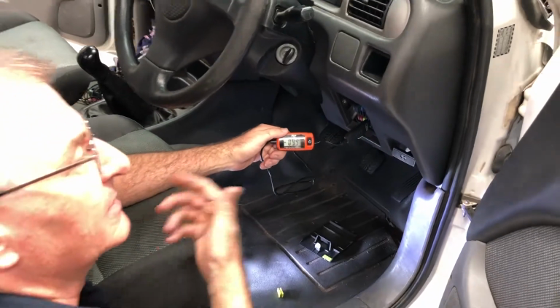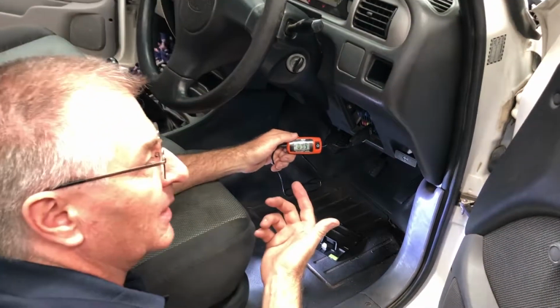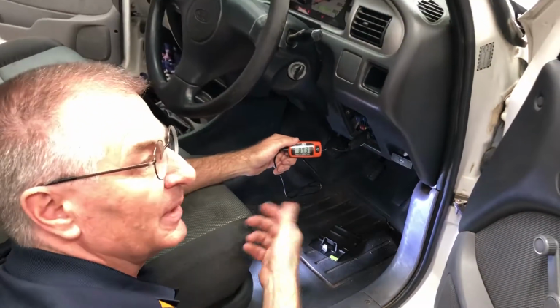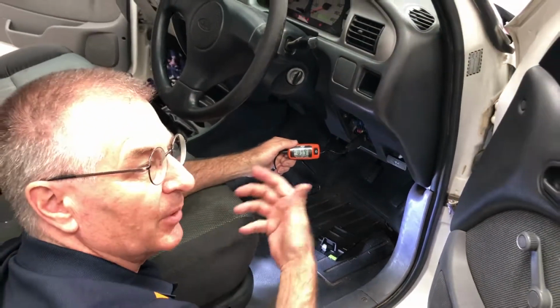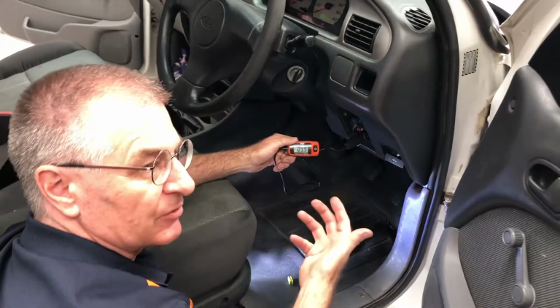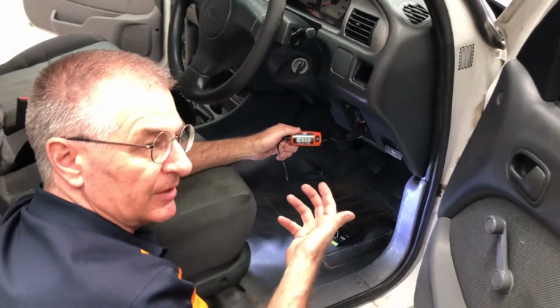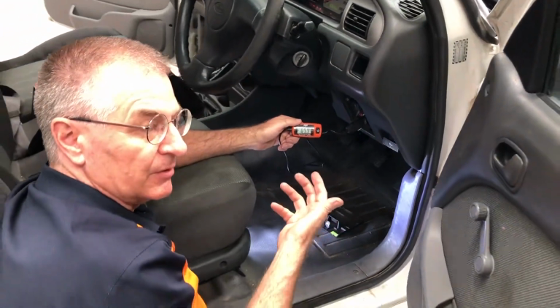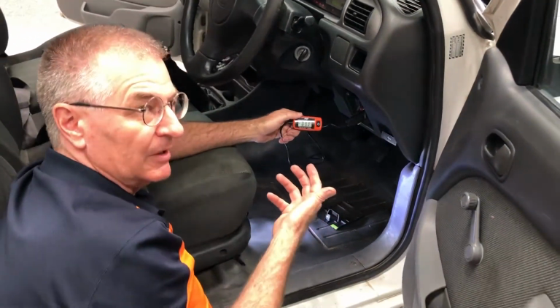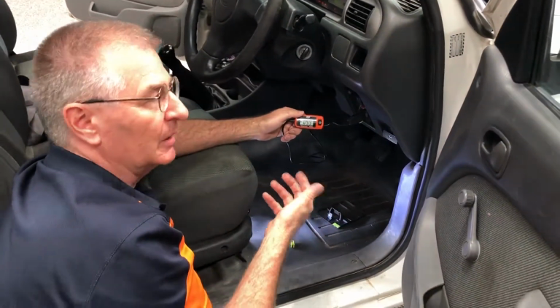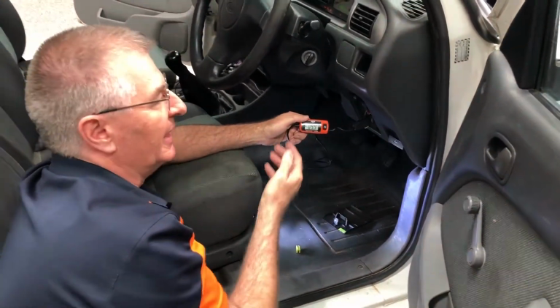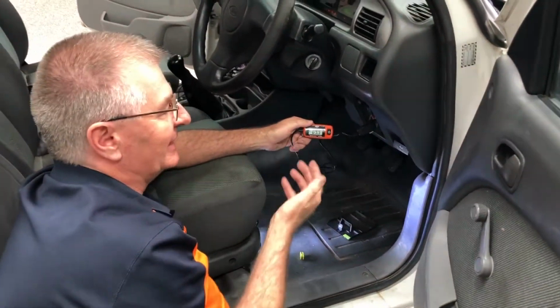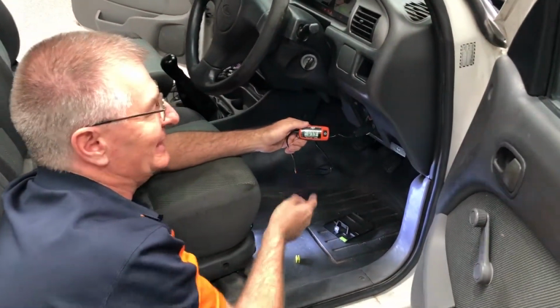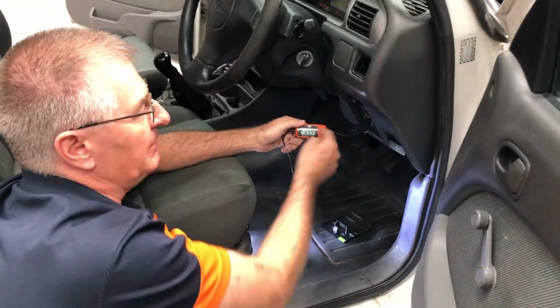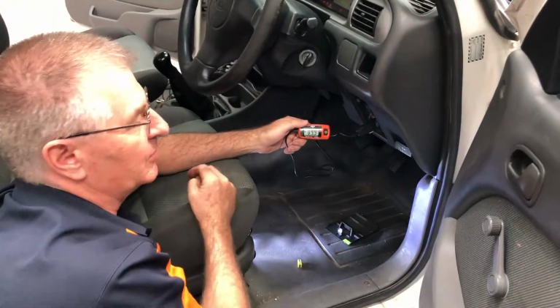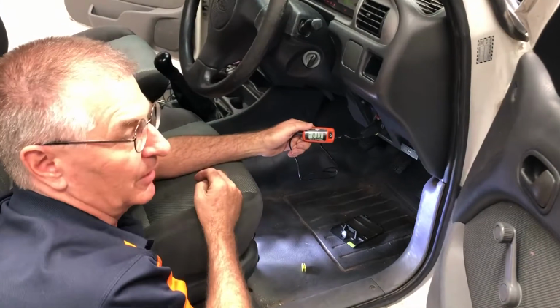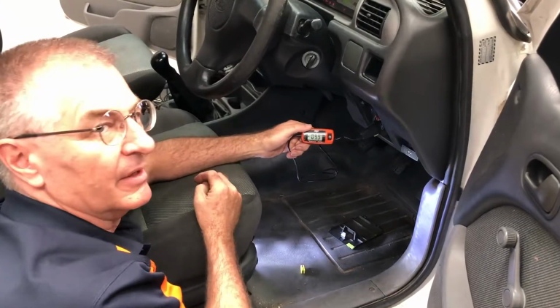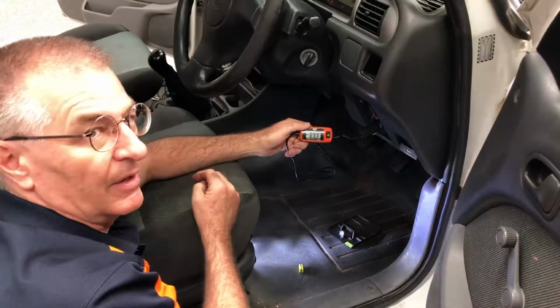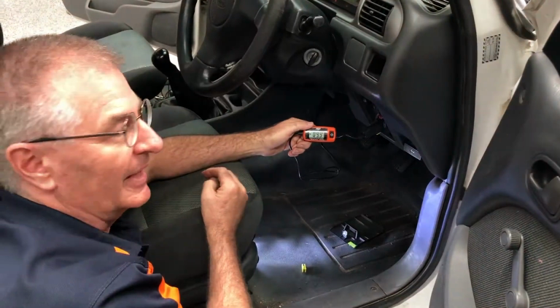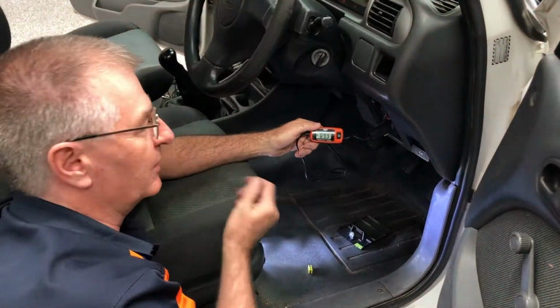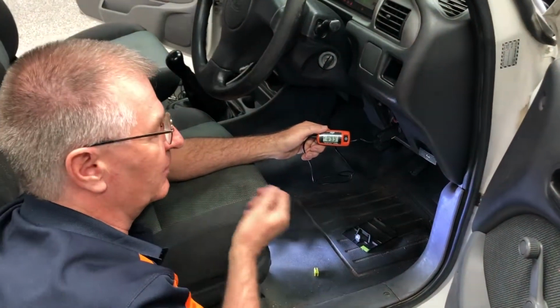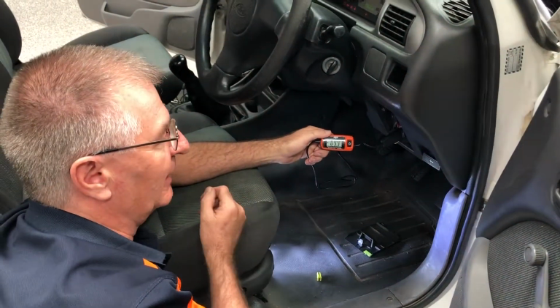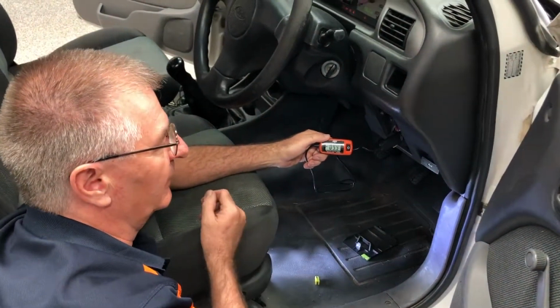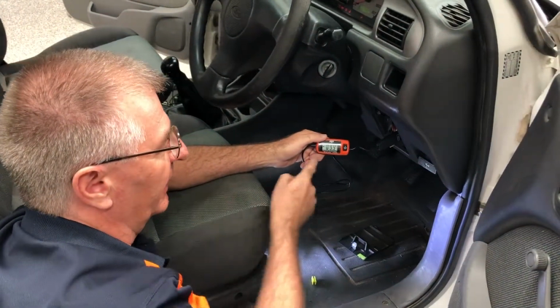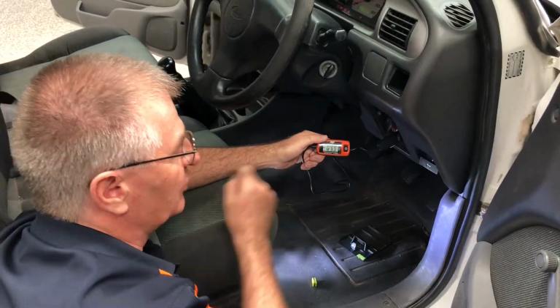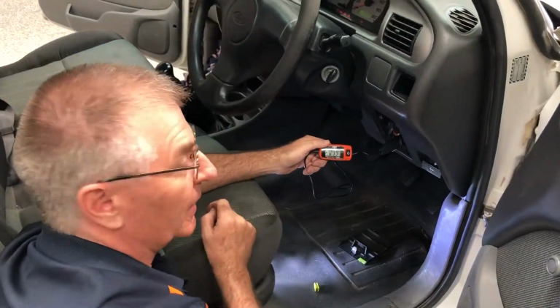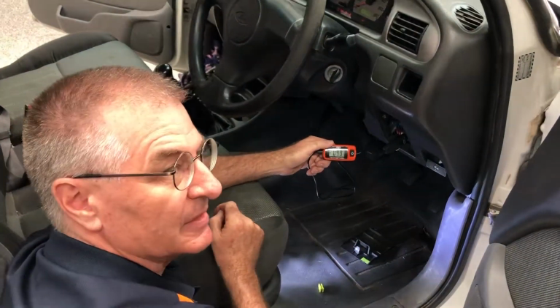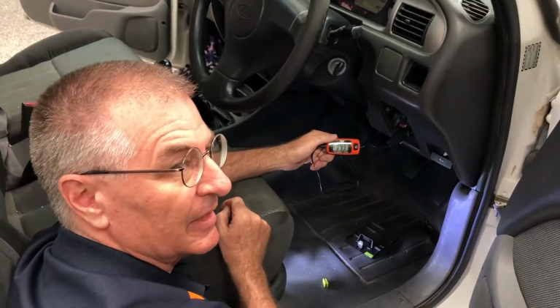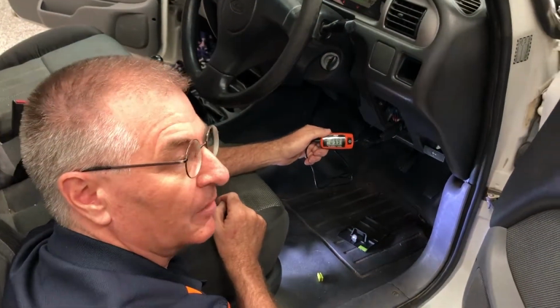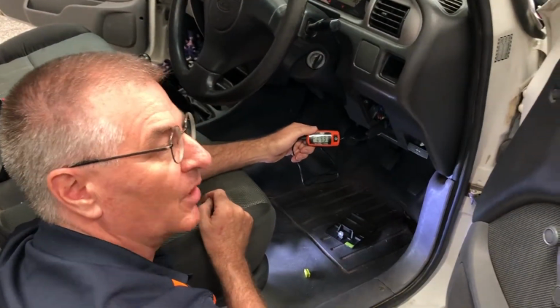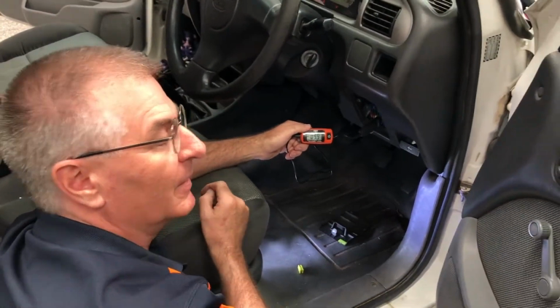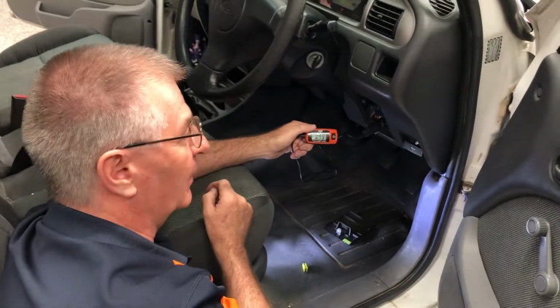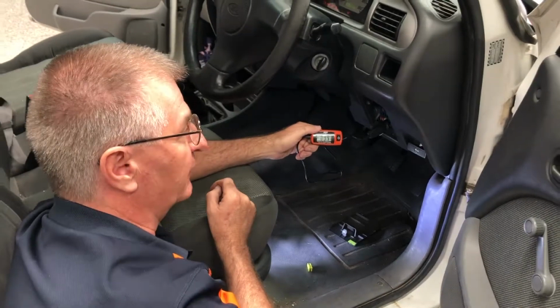Sometimes people put extra lights onto a vehicle and they exceed the limit of the circuit — that's where you've got to be careful. A tool like this can save you a lot of time and a lot of effort.